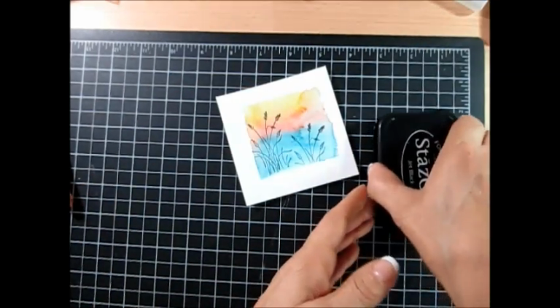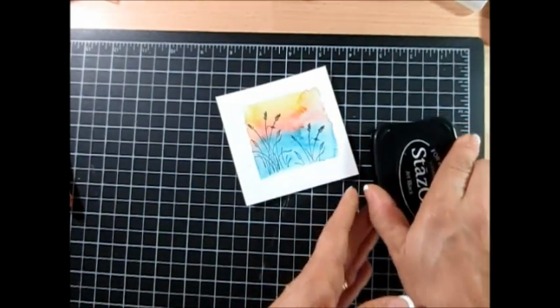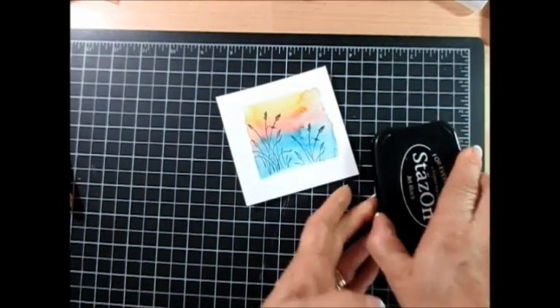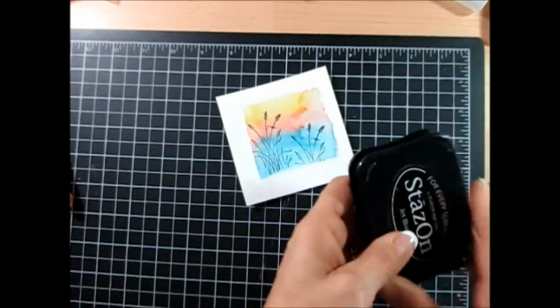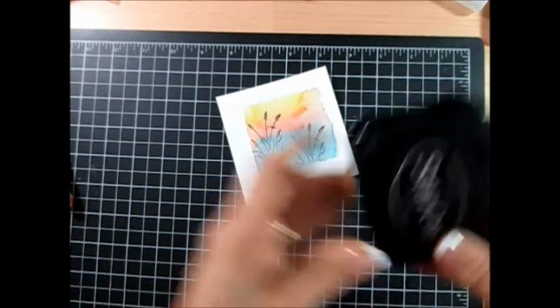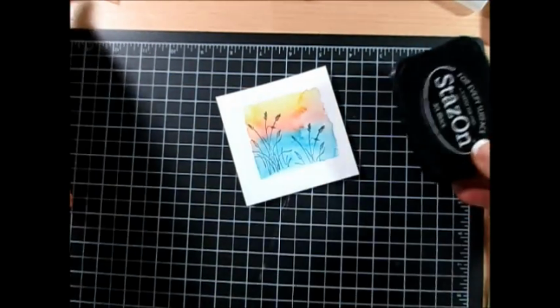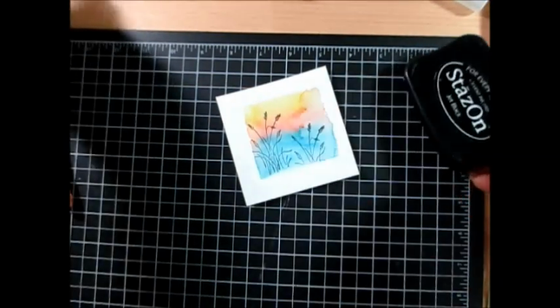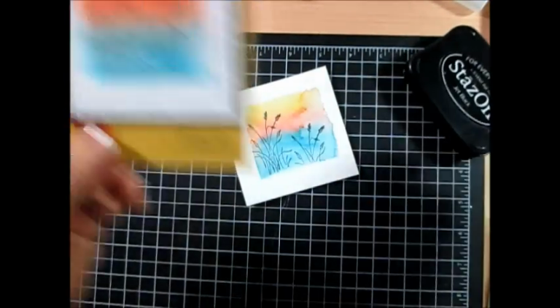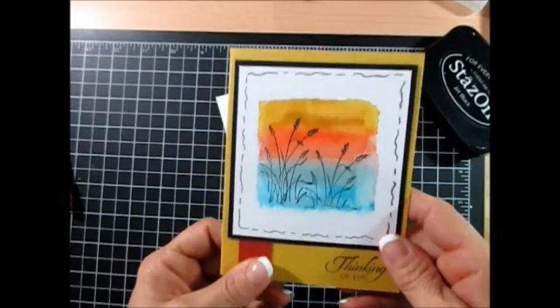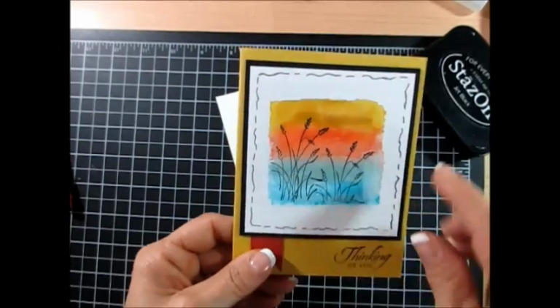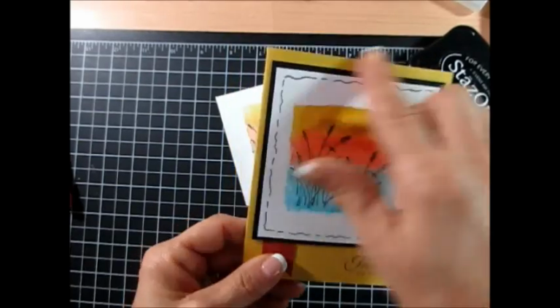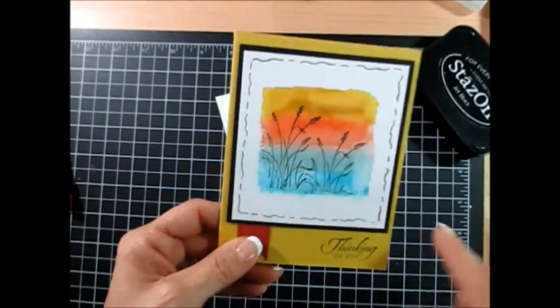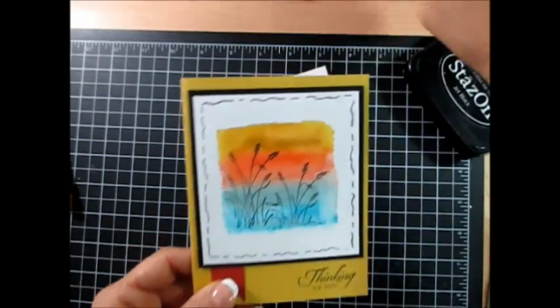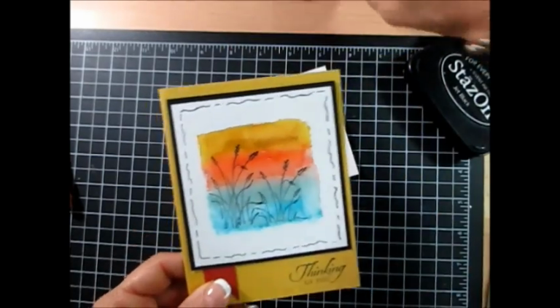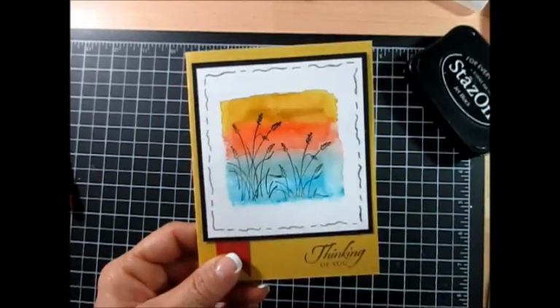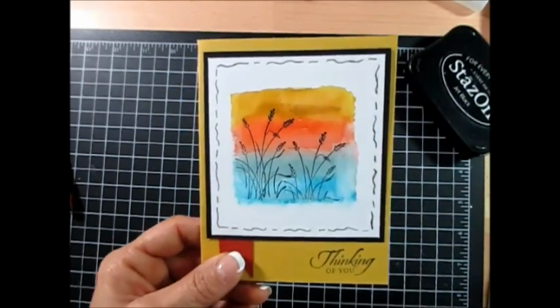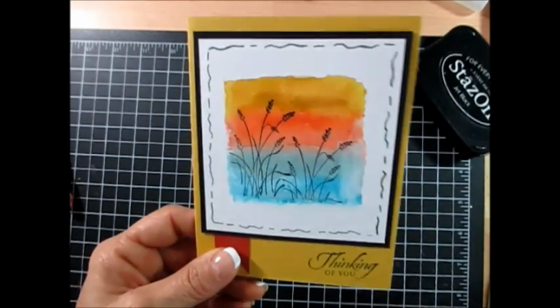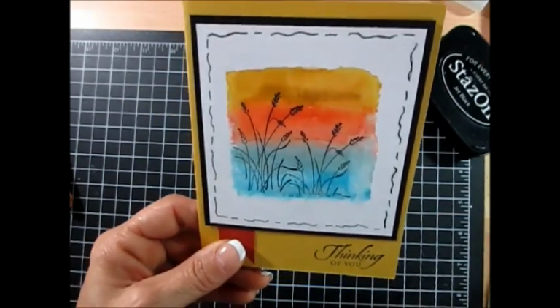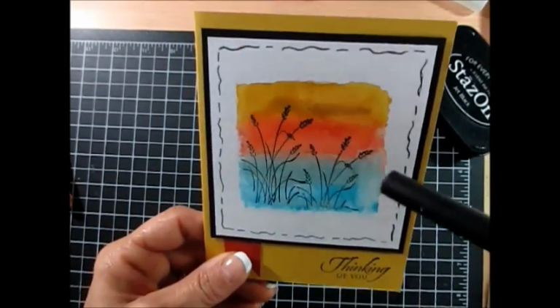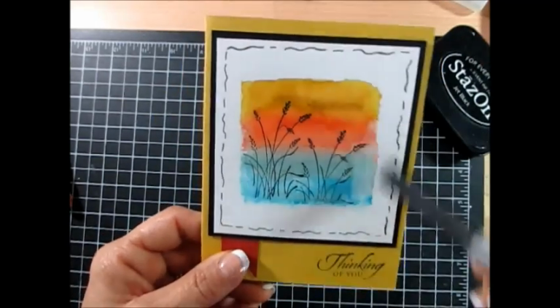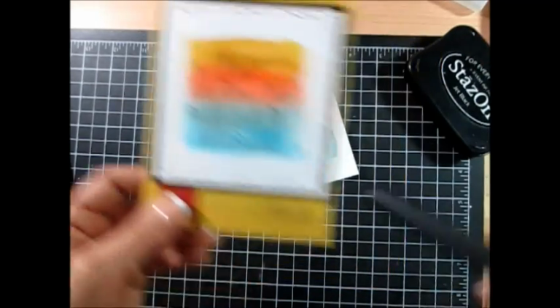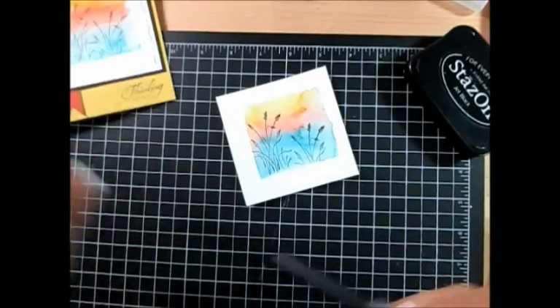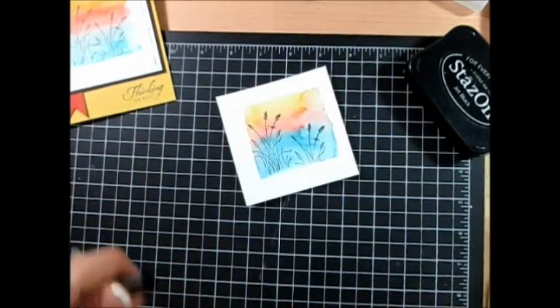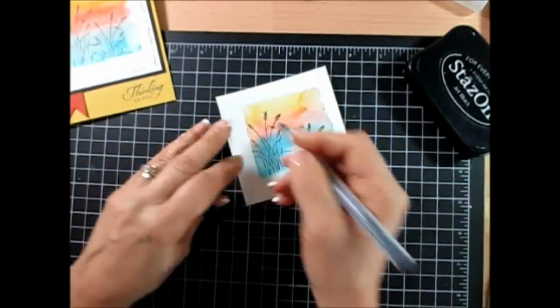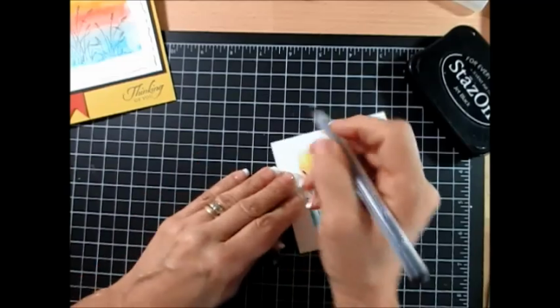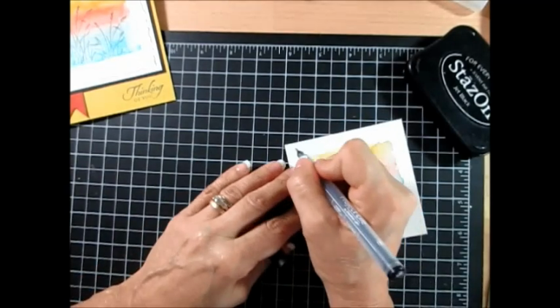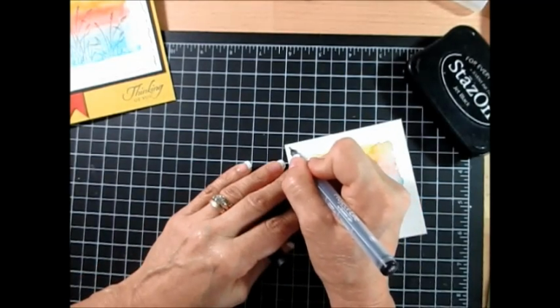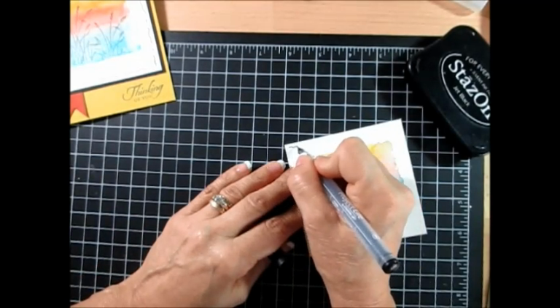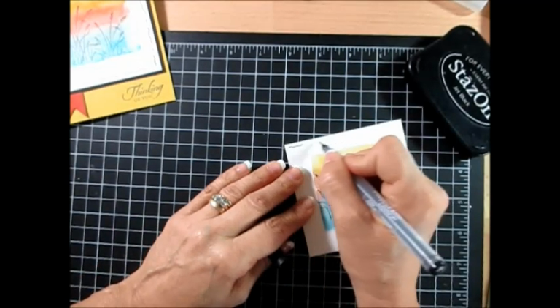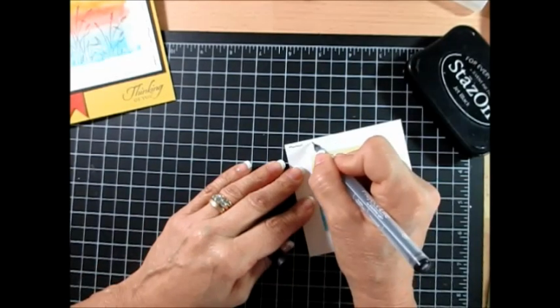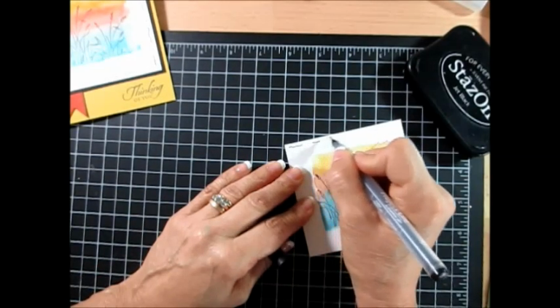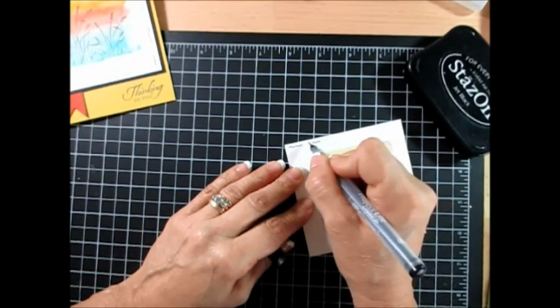Now for the frame around it, I'm going to show you quick how I done that — even a kindergartner could do that. I would go just line, line like this.